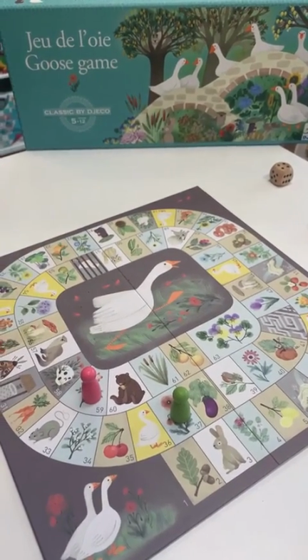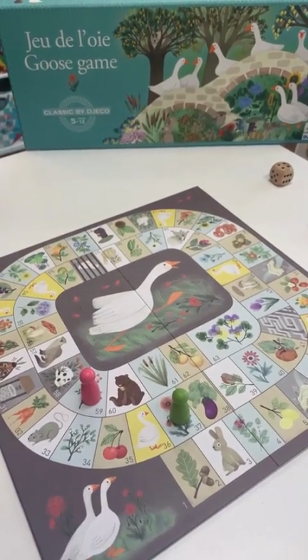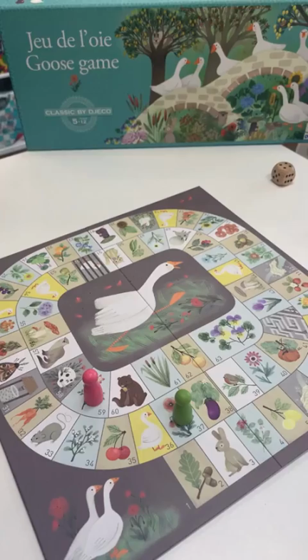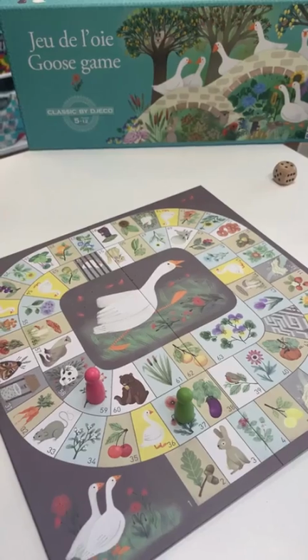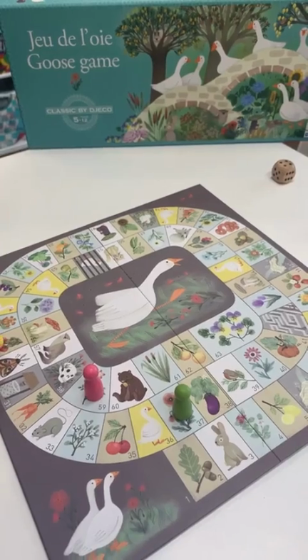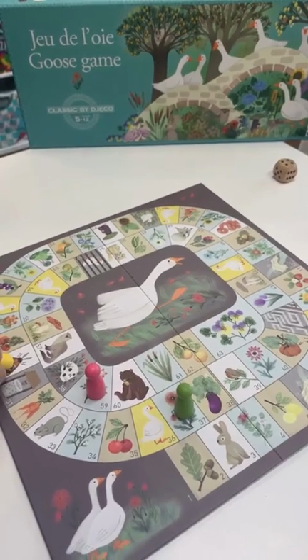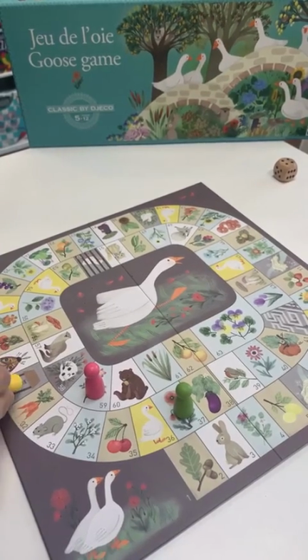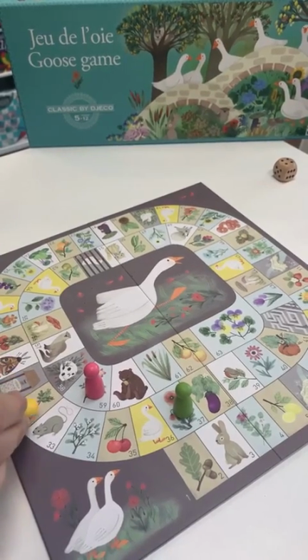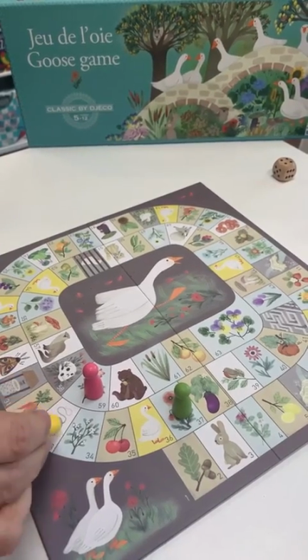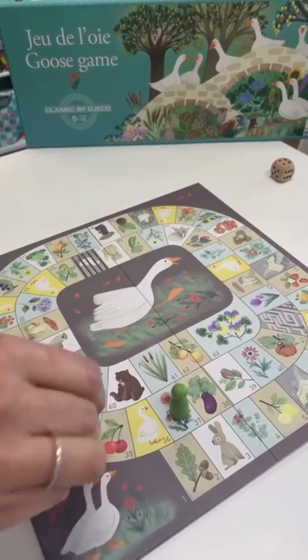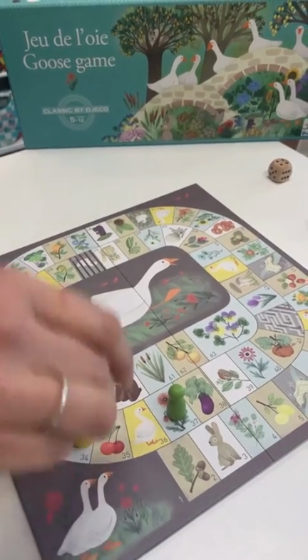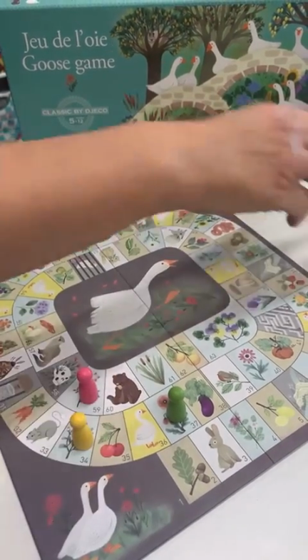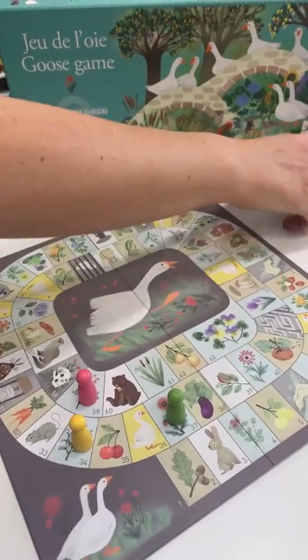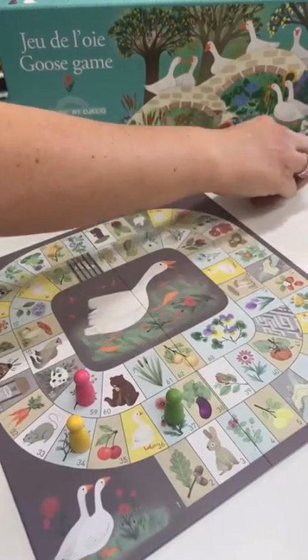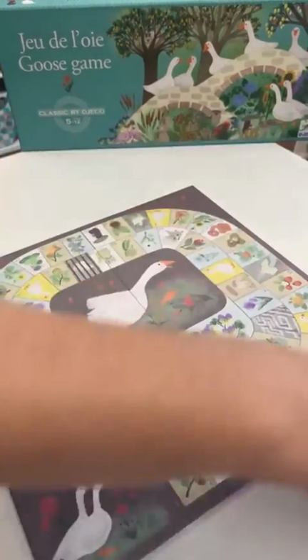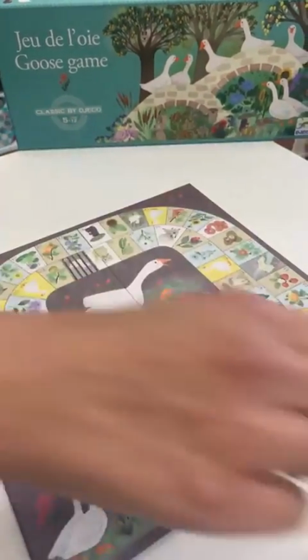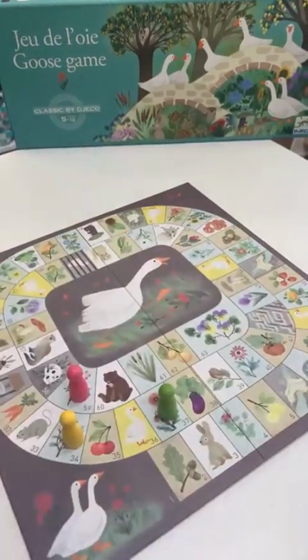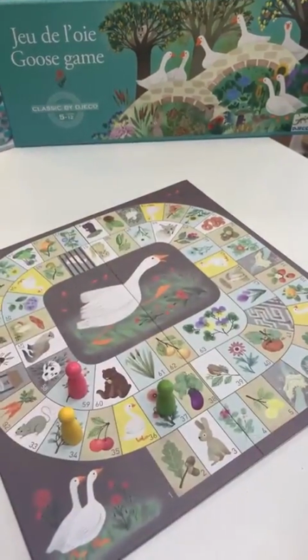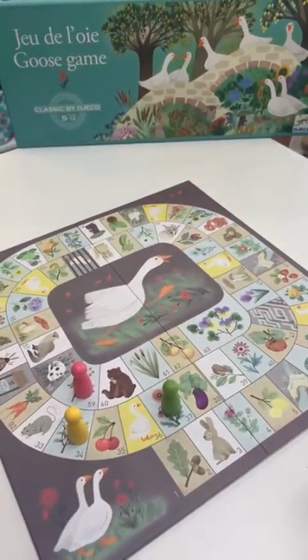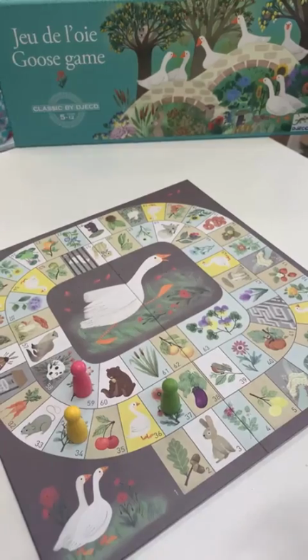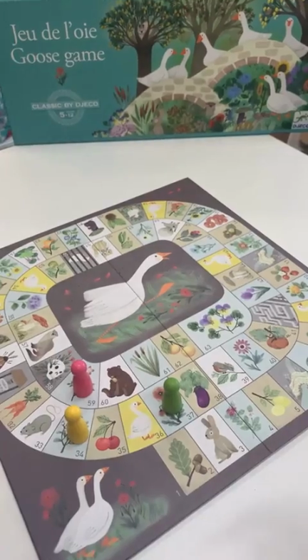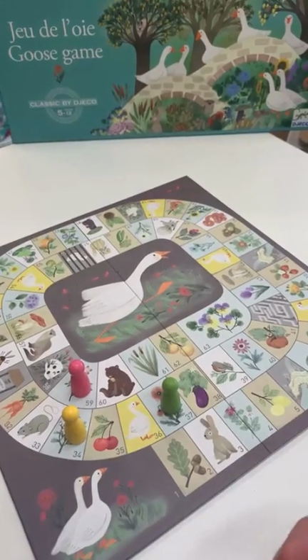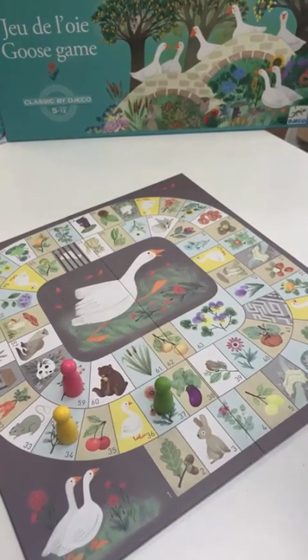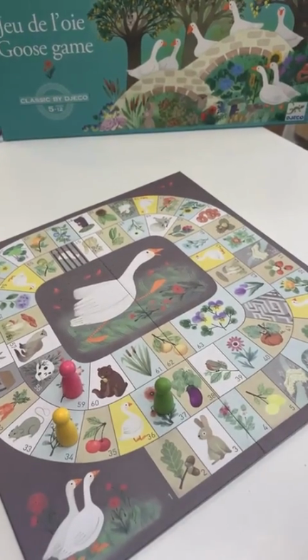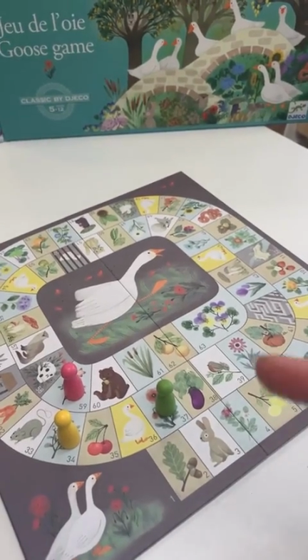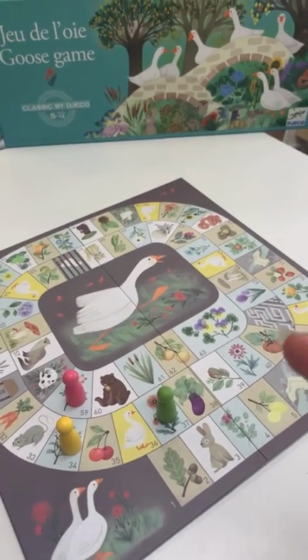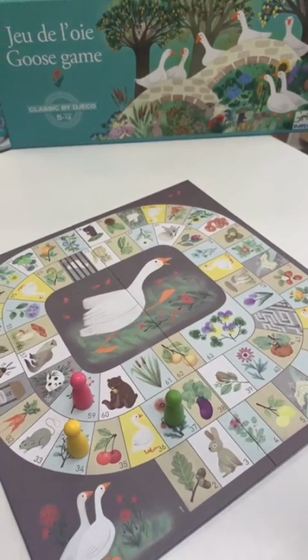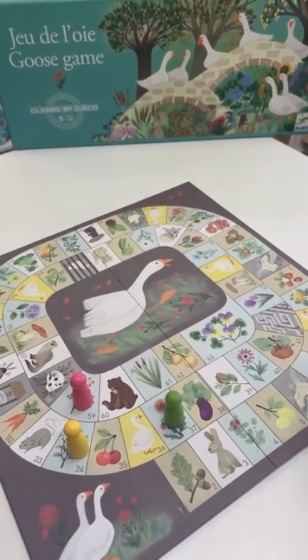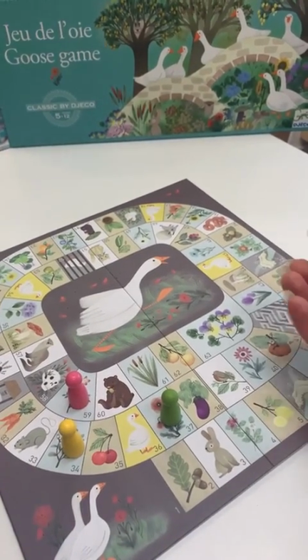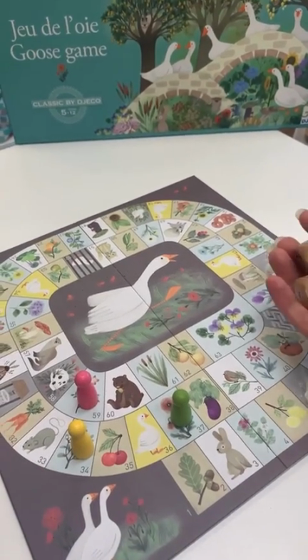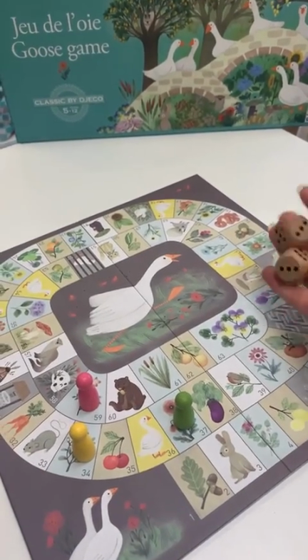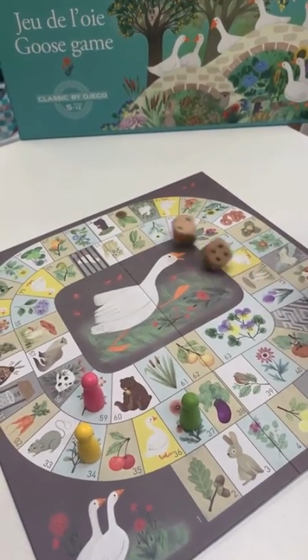Sarah landed on the goose and gets to go again — seven spaces because she landed on the goose, you go the same number of squares that it took you to get there. So six more.